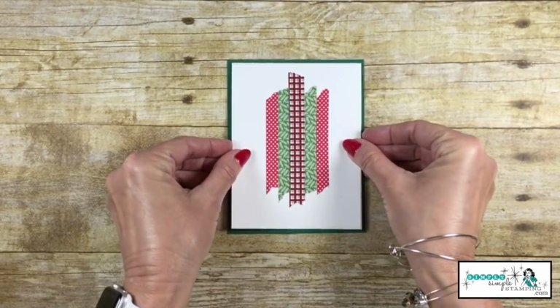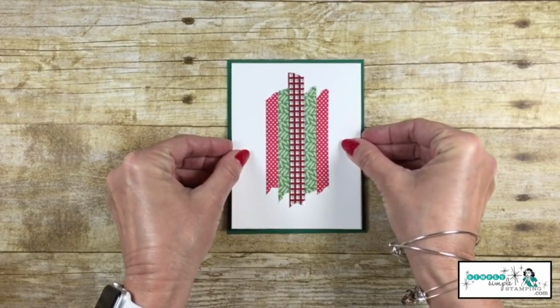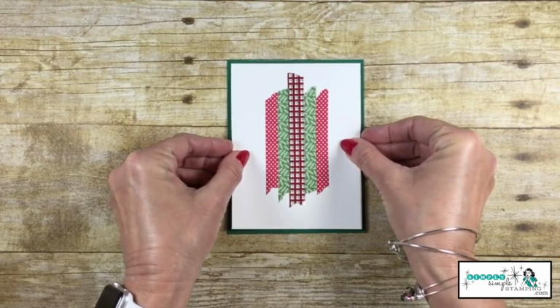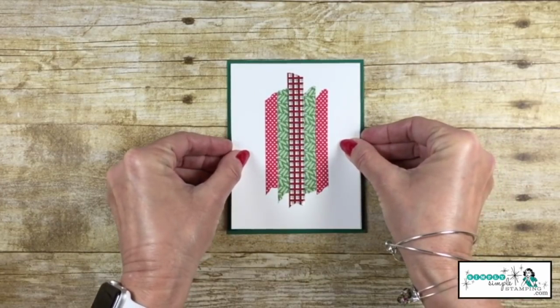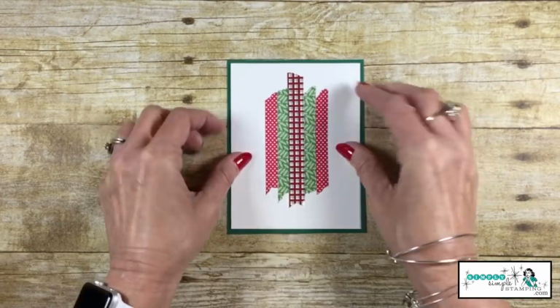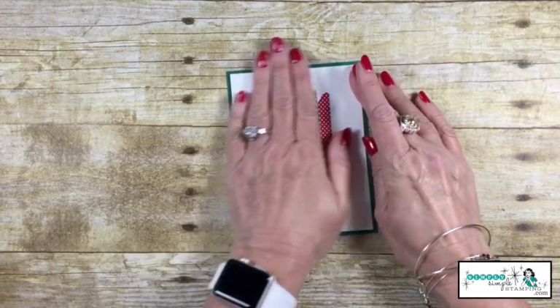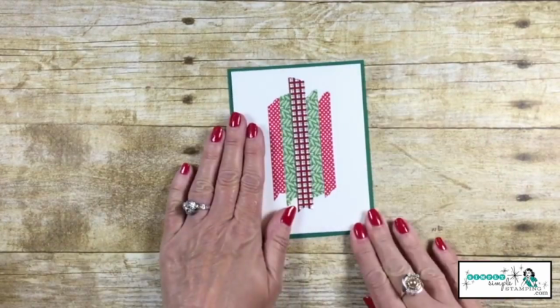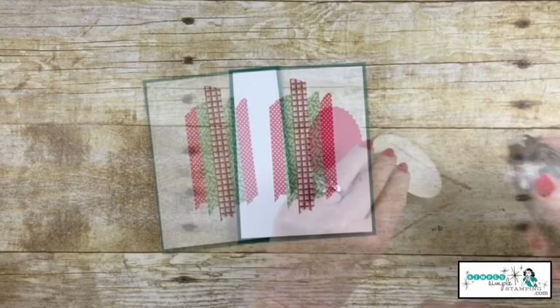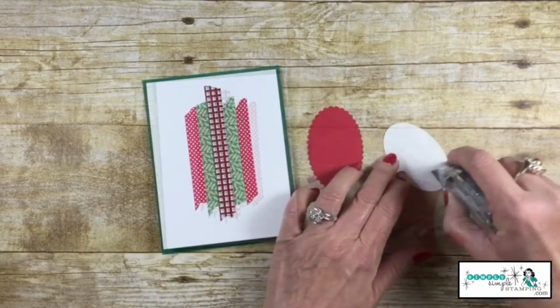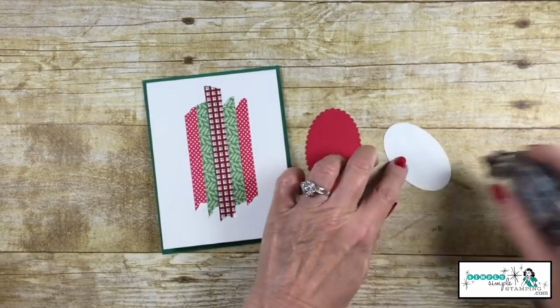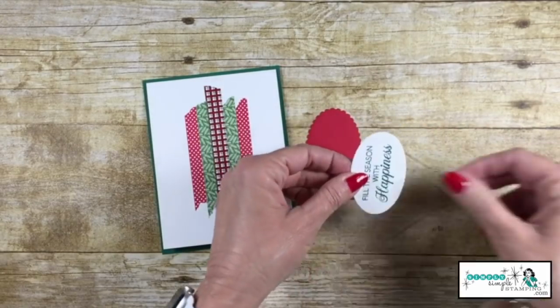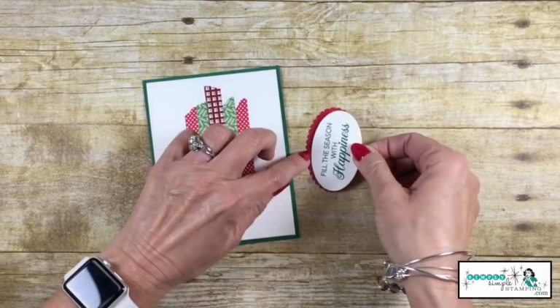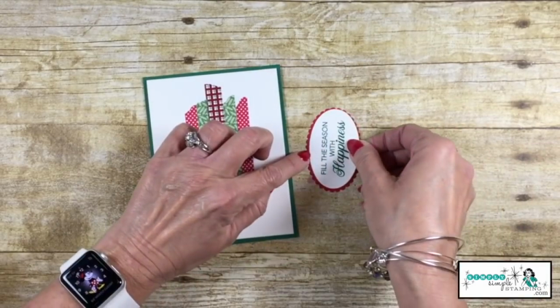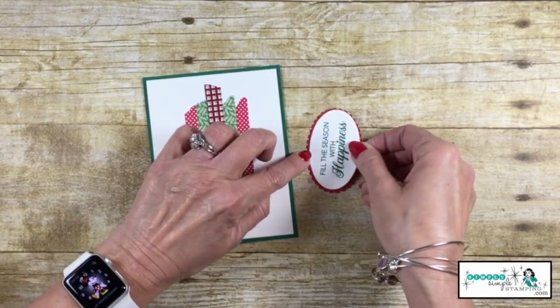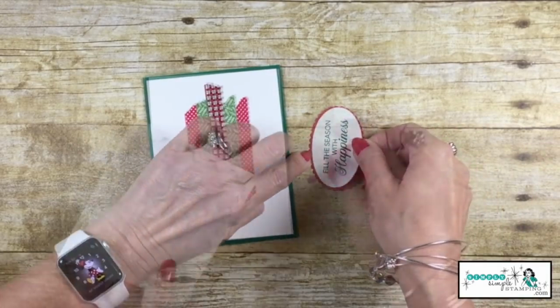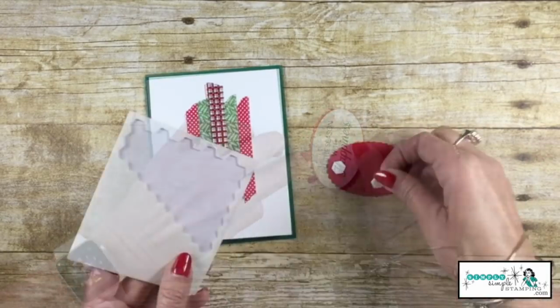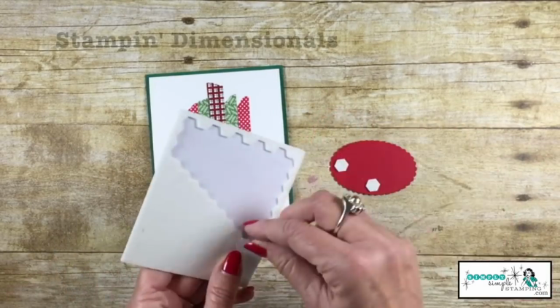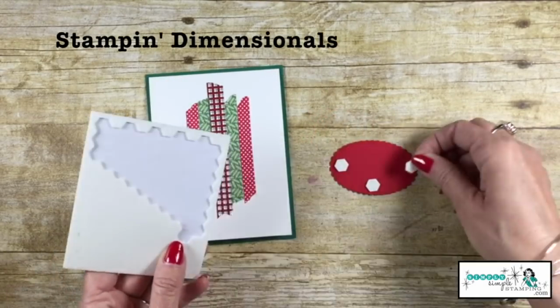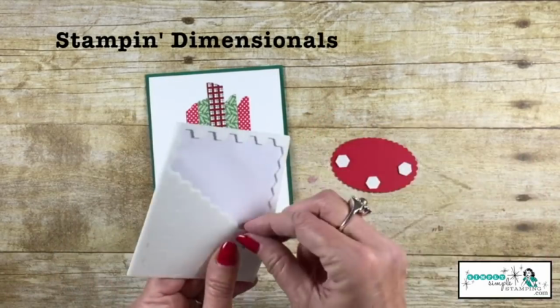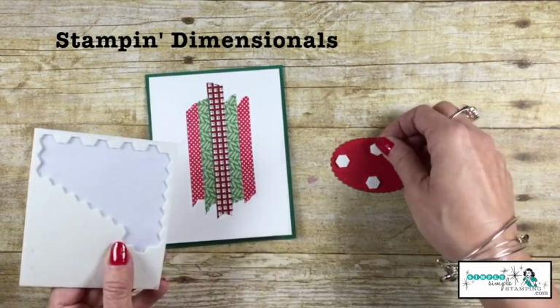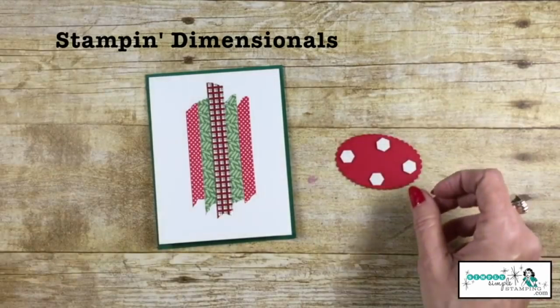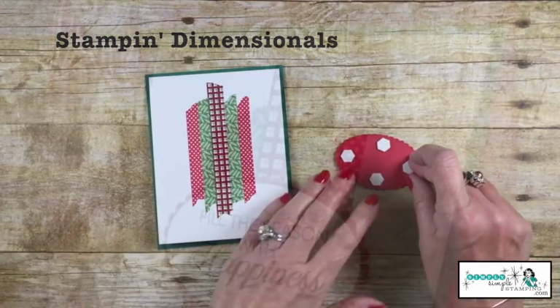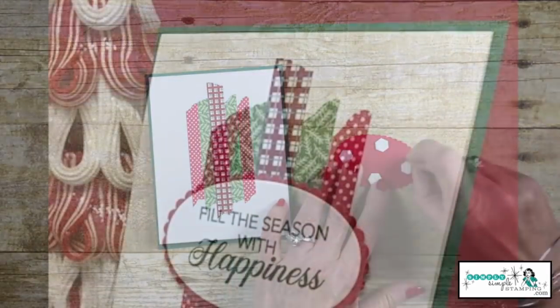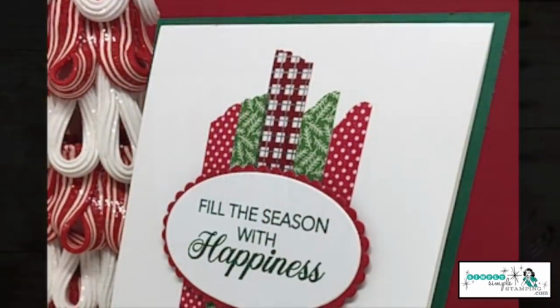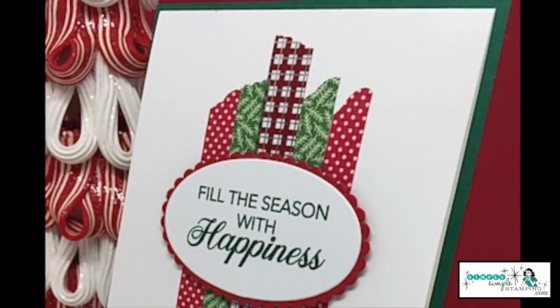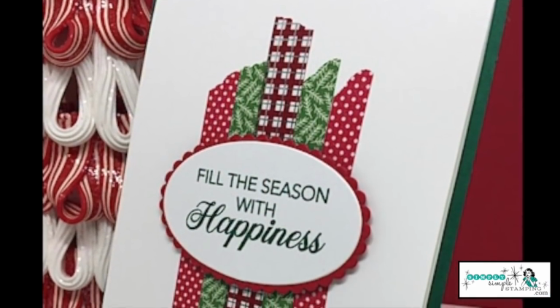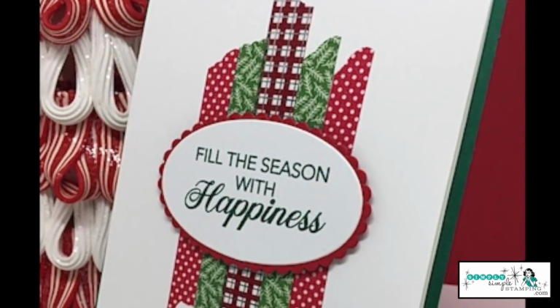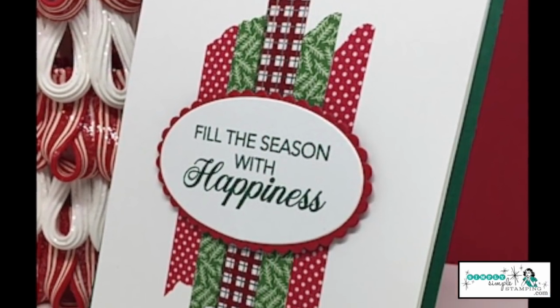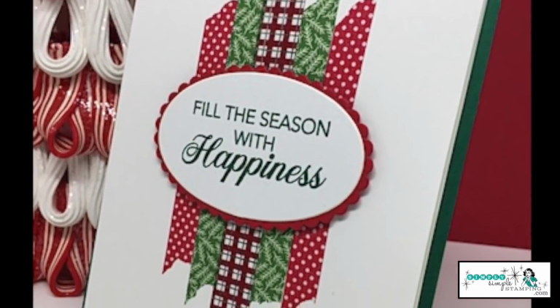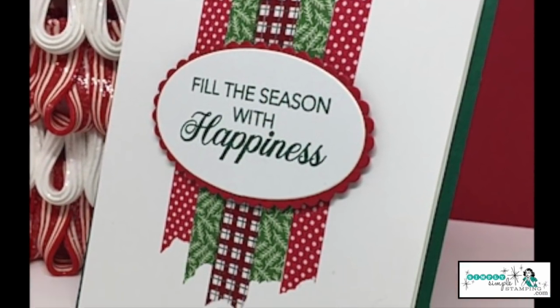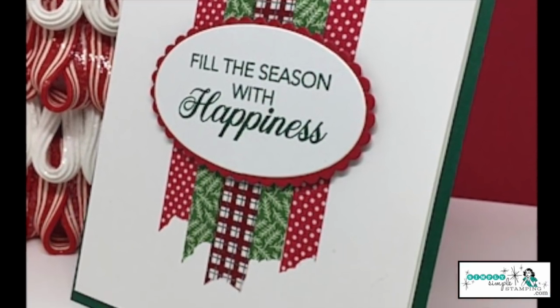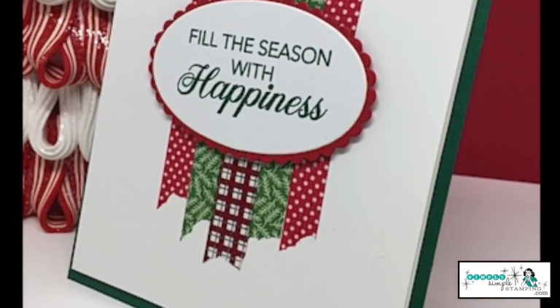Let's adhere that to our Shaded Spruce cardstock. I can now layer my two ovals together. Let's place some dimensionals on the back, and we're just going to adhere that to the center of the Washi Tape.